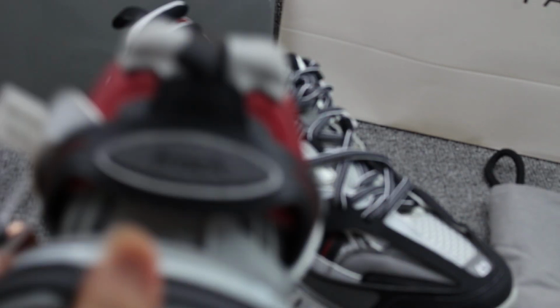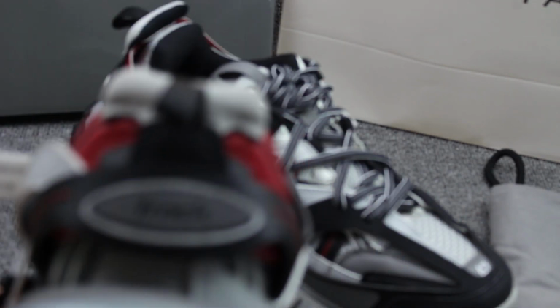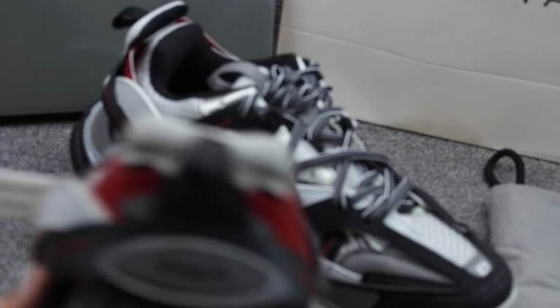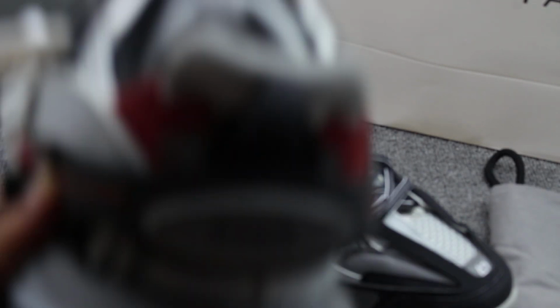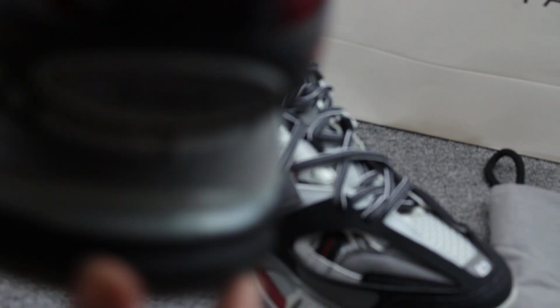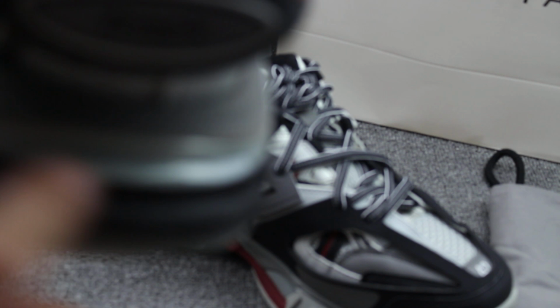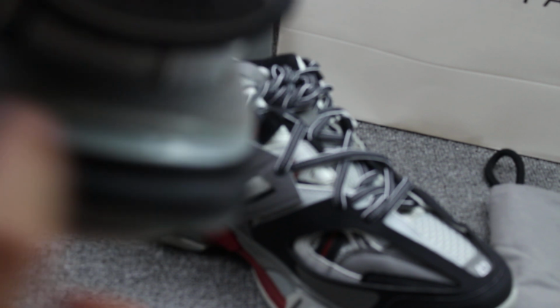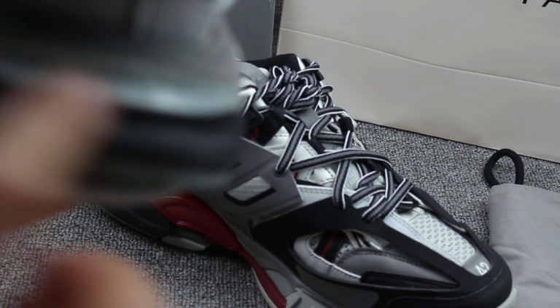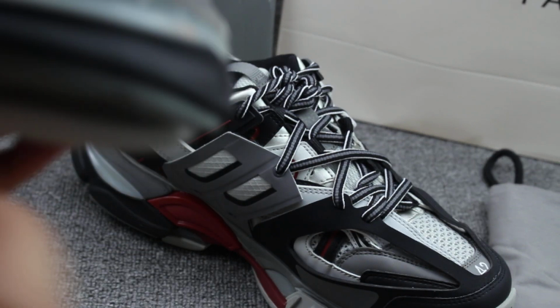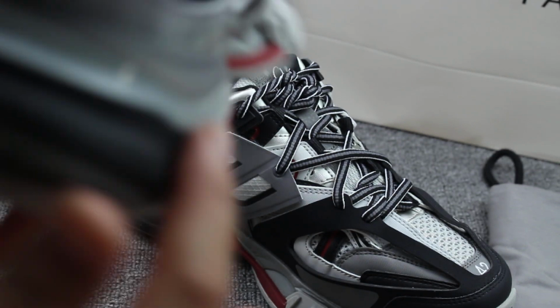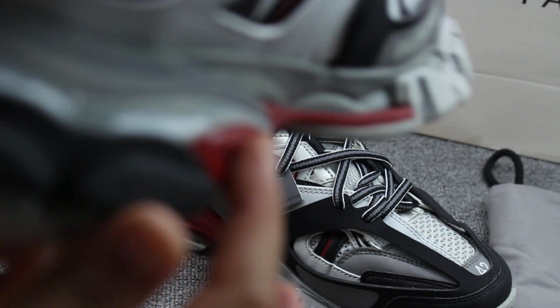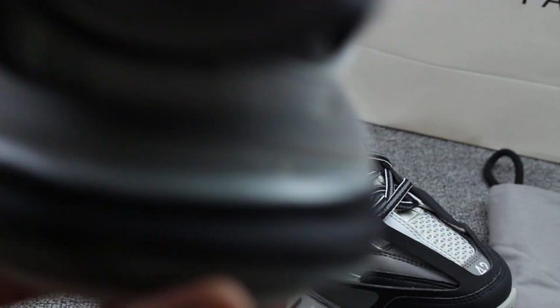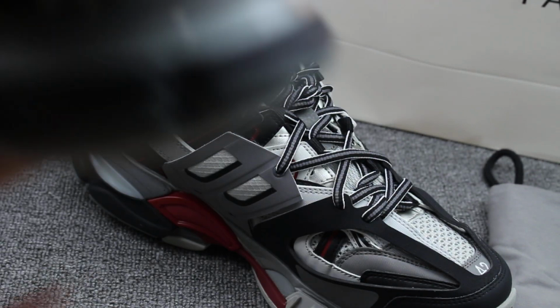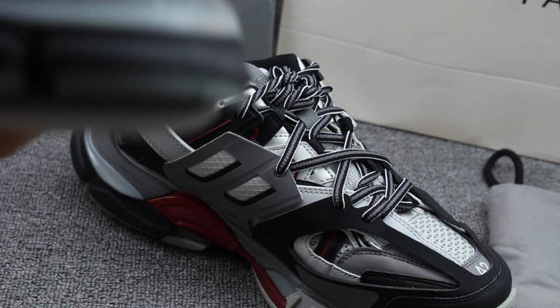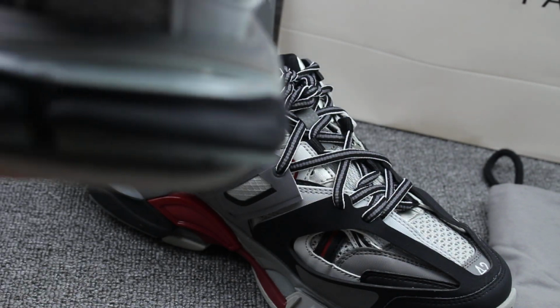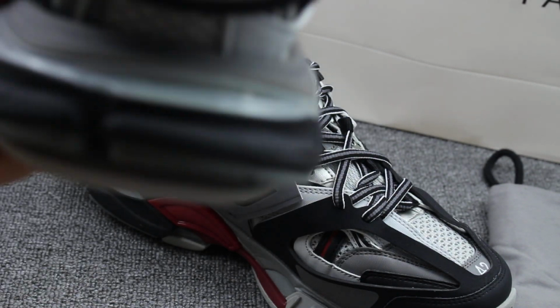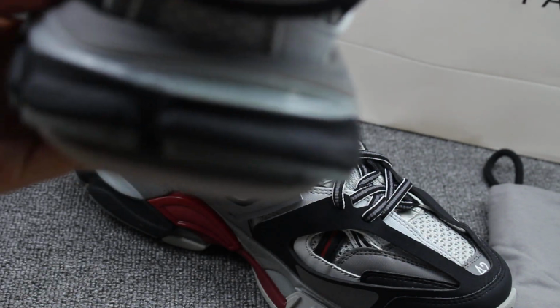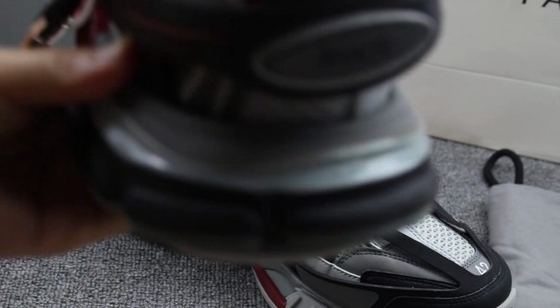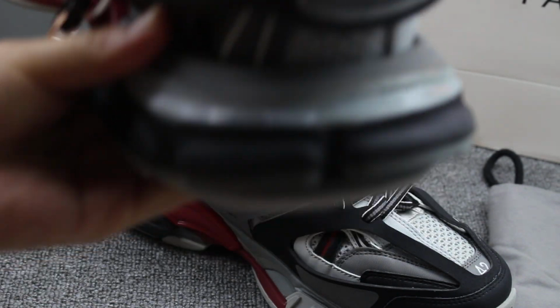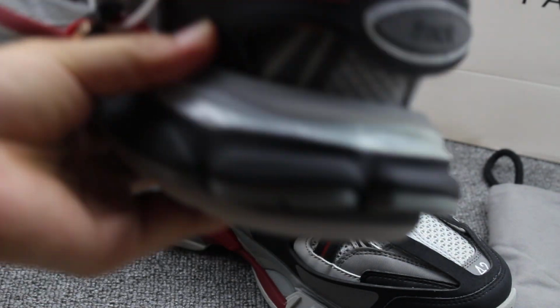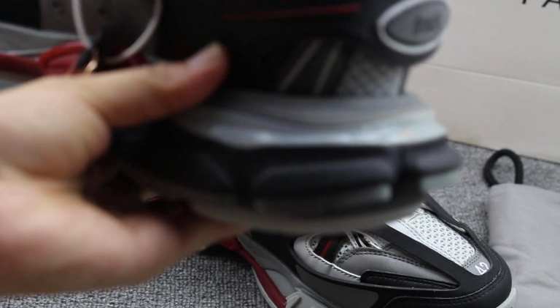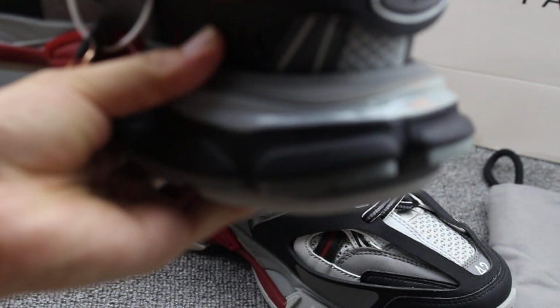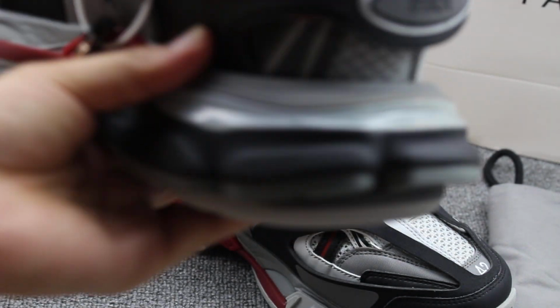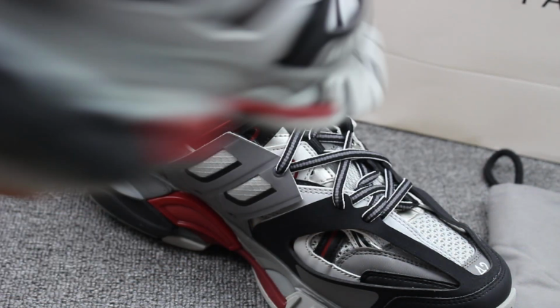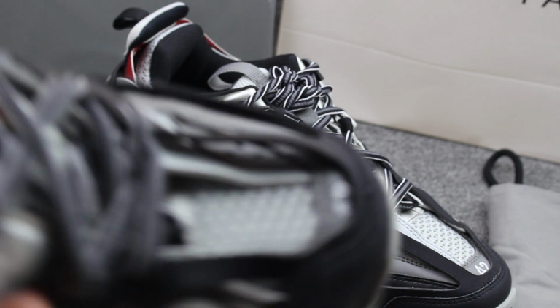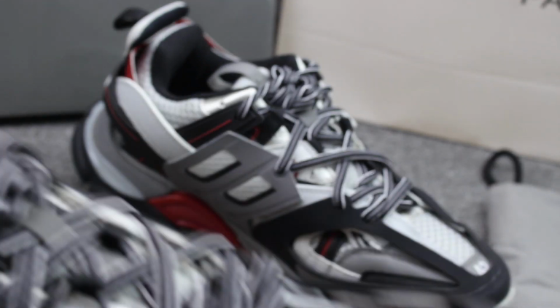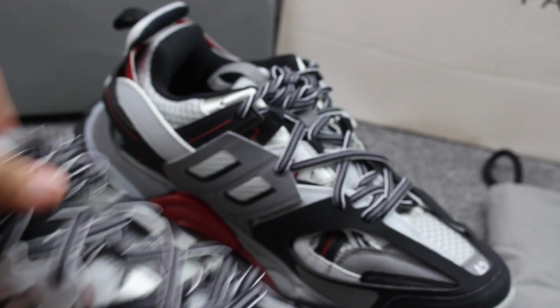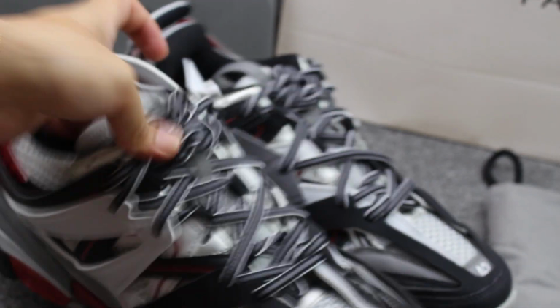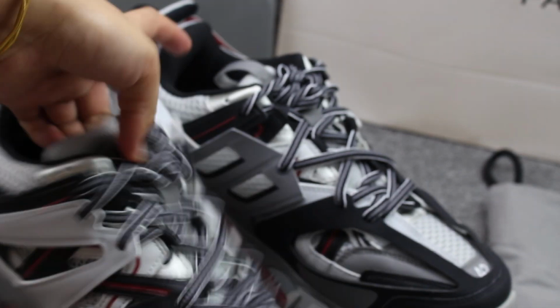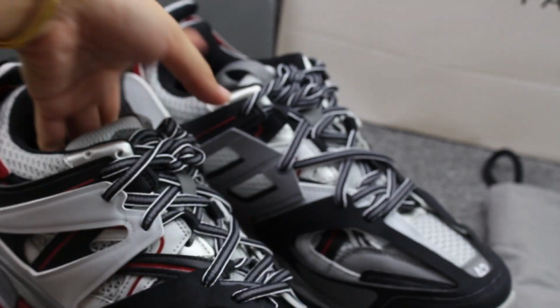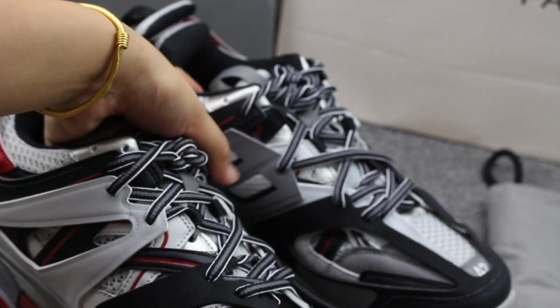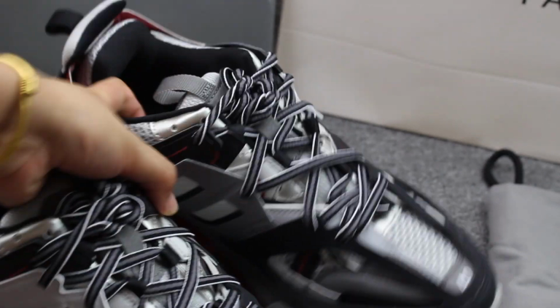And the shoe back — we can check the midsole, which is very very big. And this pair of shoes is a little heavy.